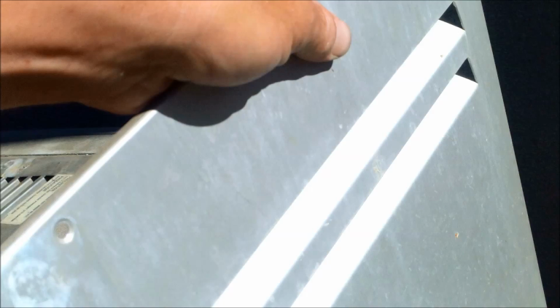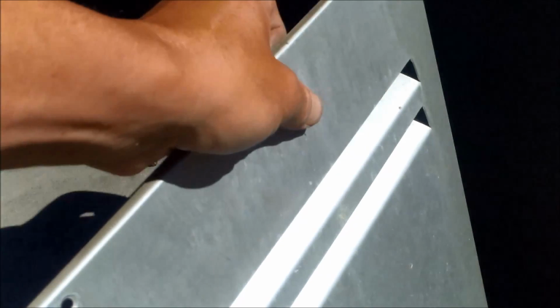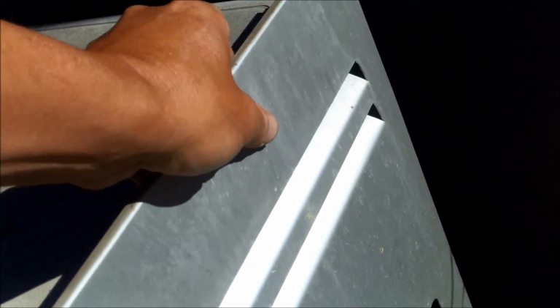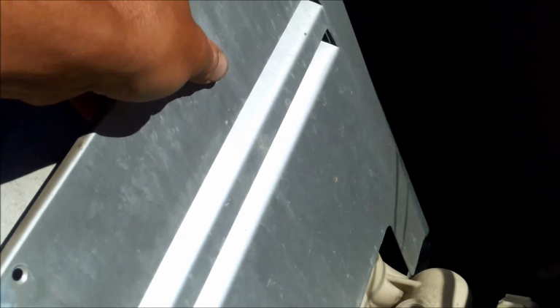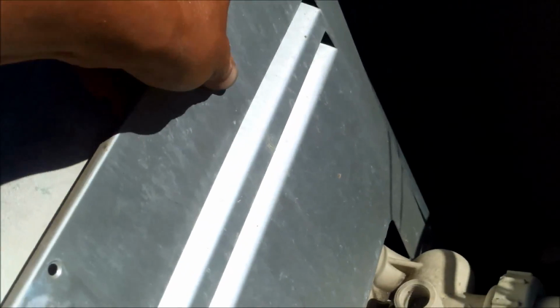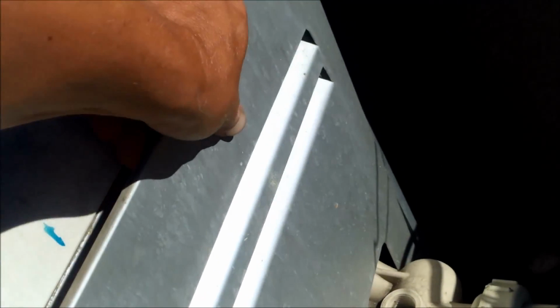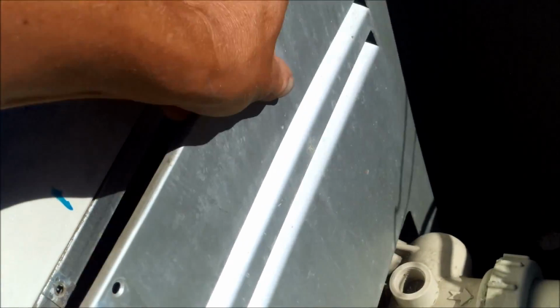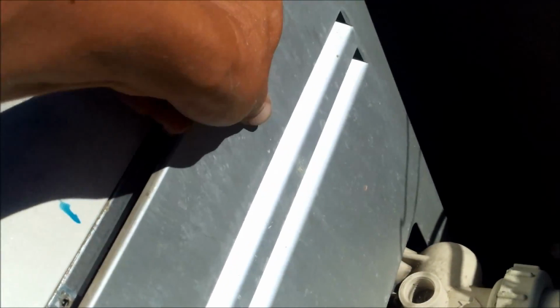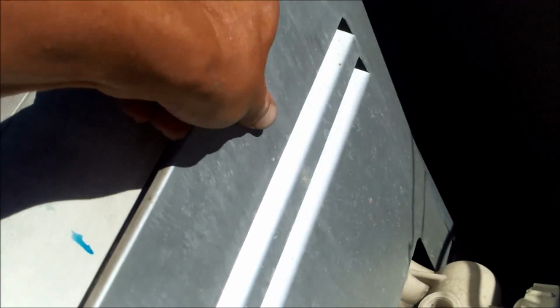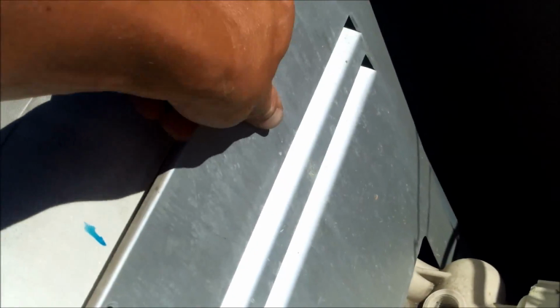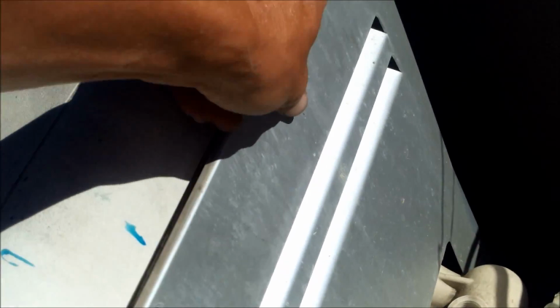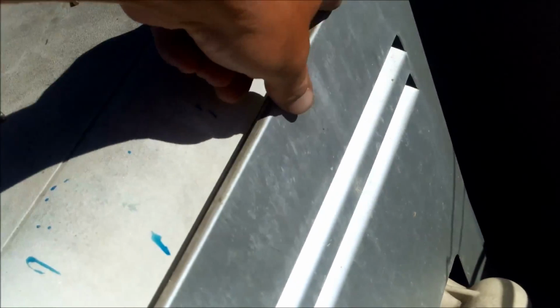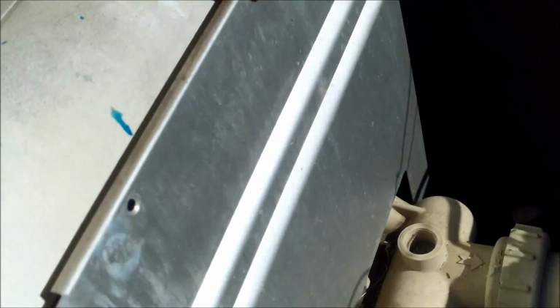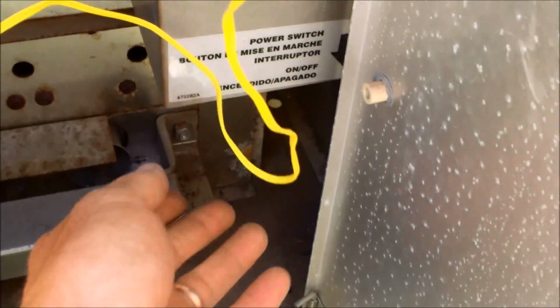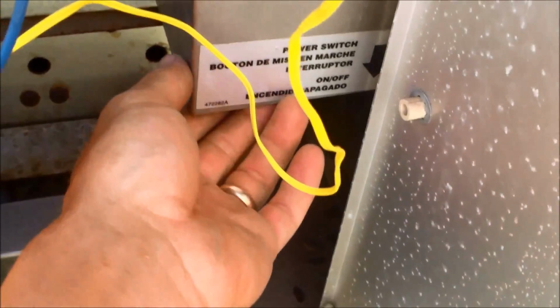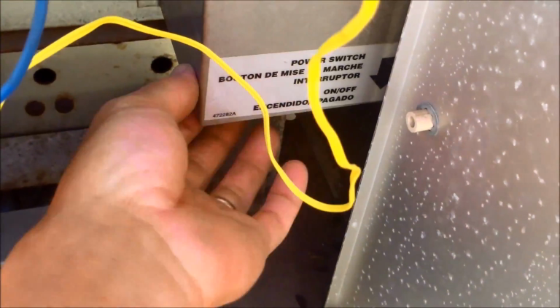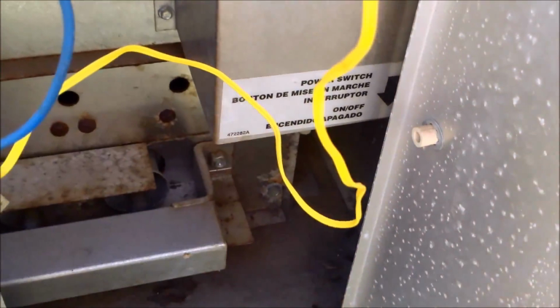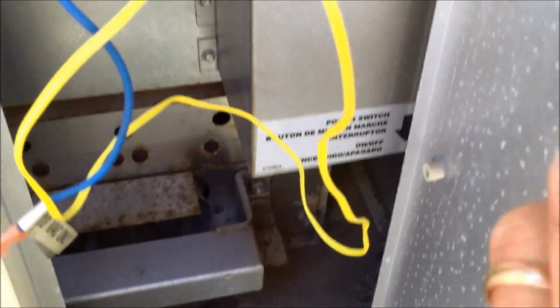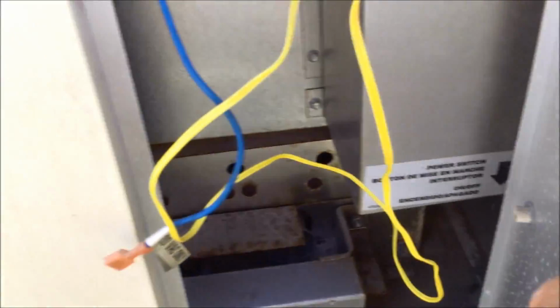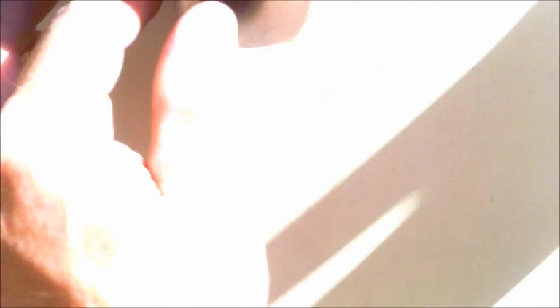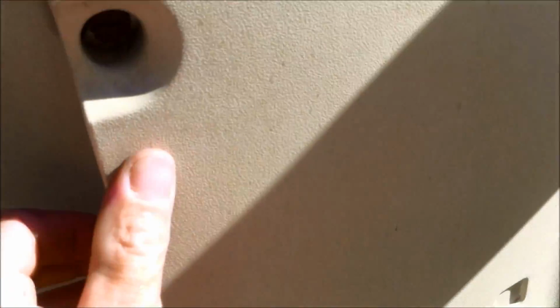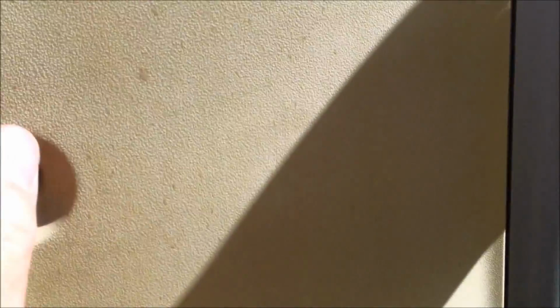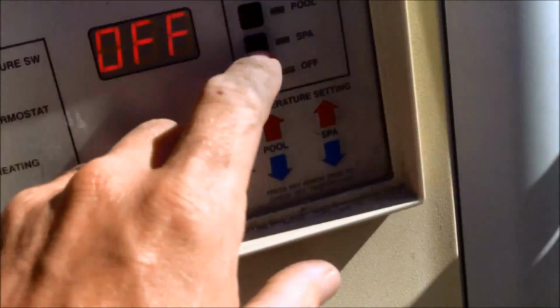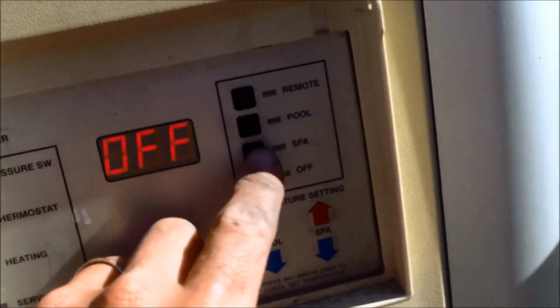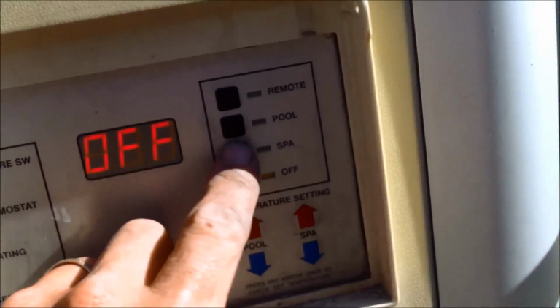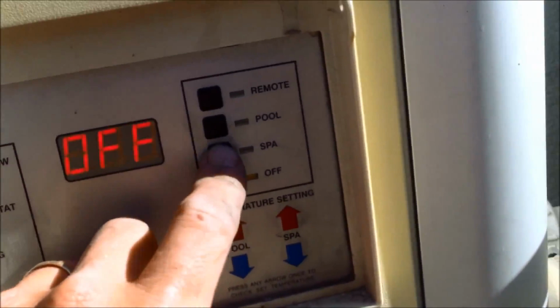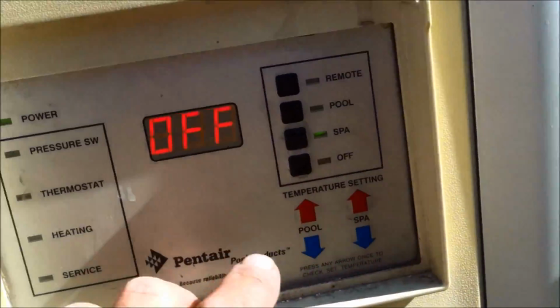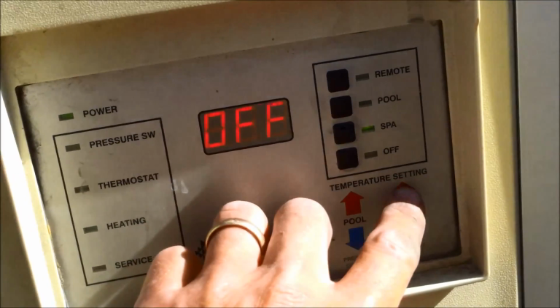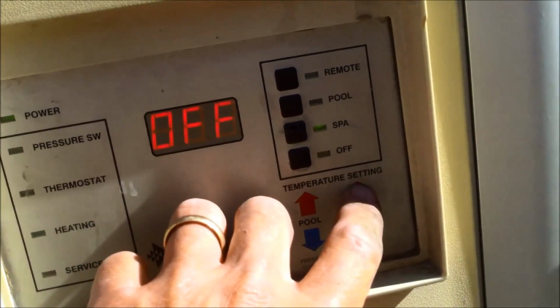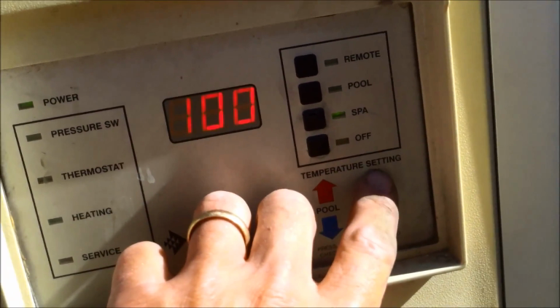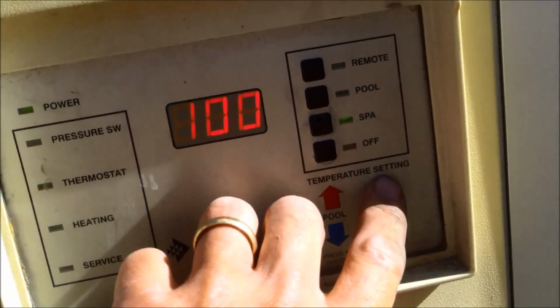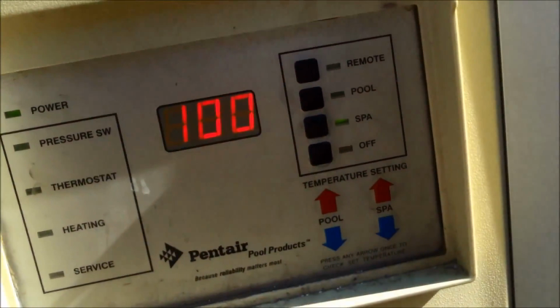Put this panel back on, screw it down, and it'll fix the heater — see if everything works. I'm going to turn it back on here. Now let me get the pool on, I'll put it in spa mode to test it — spa is set for 100.